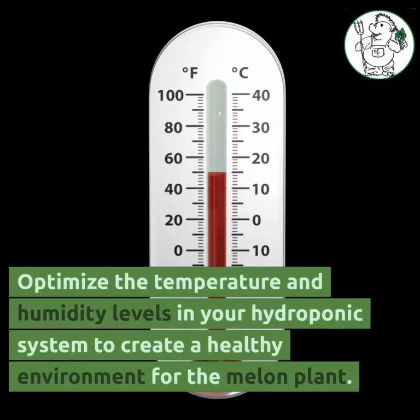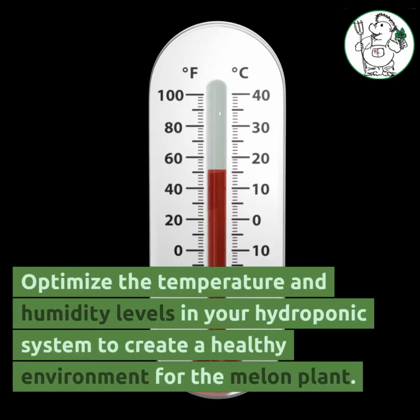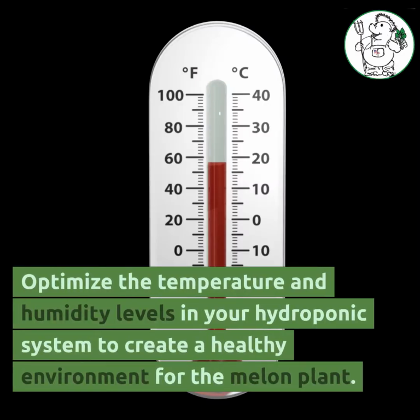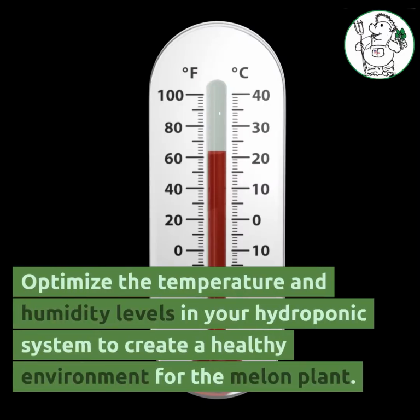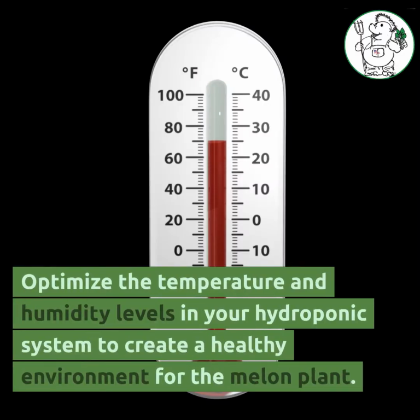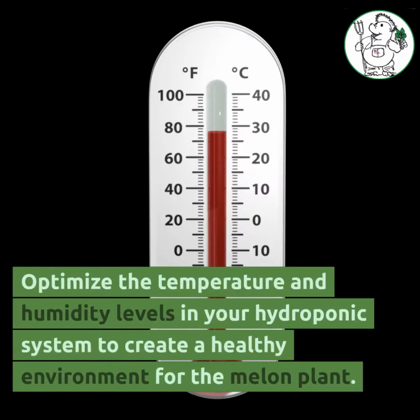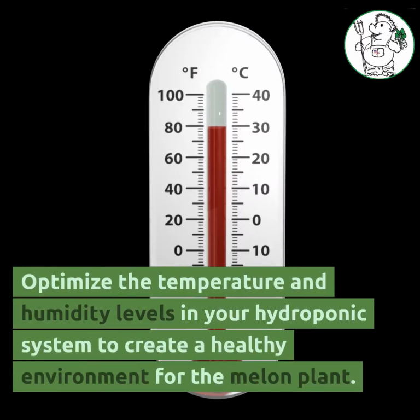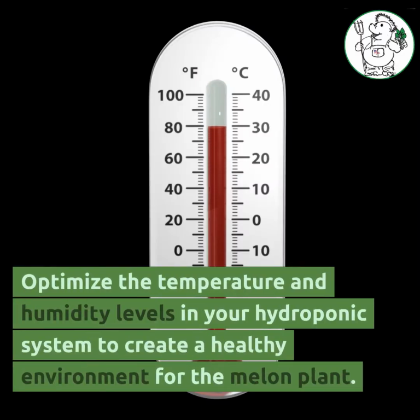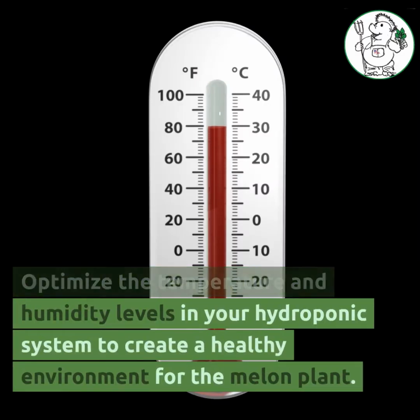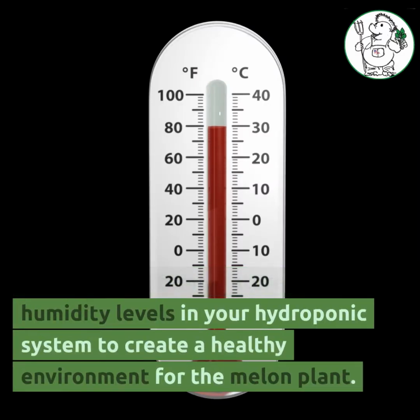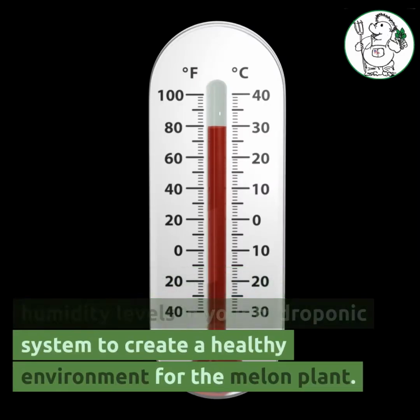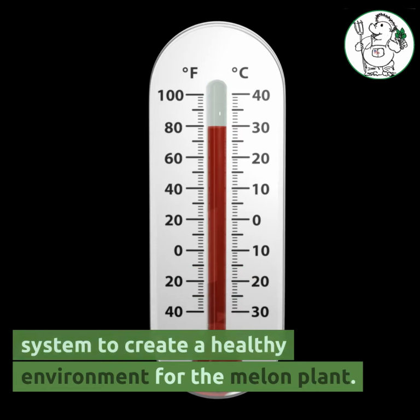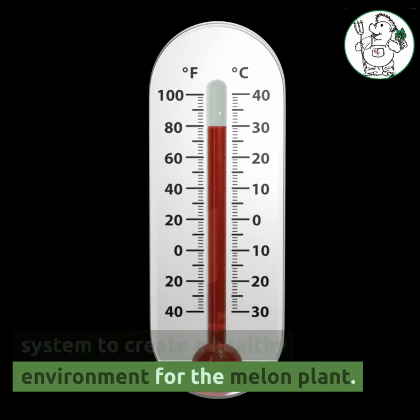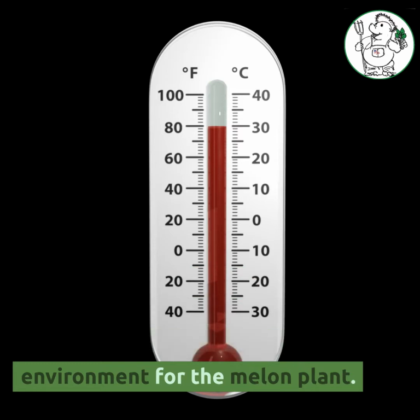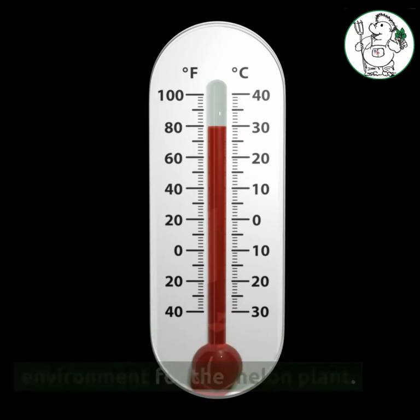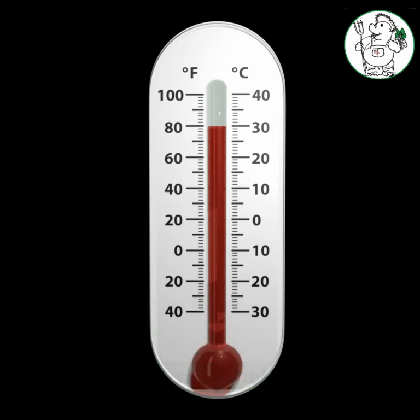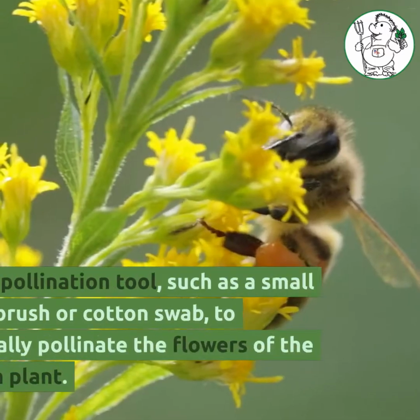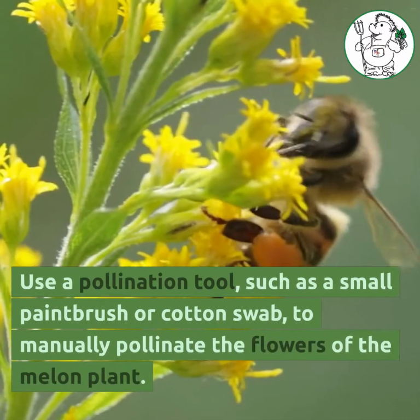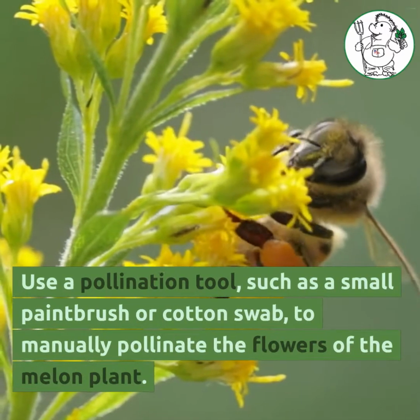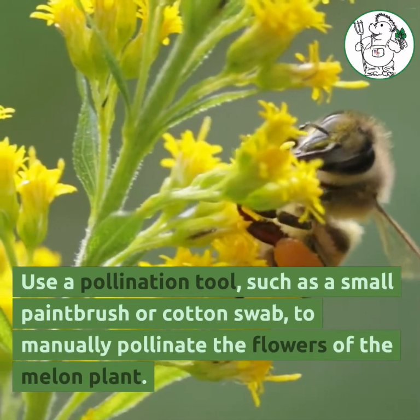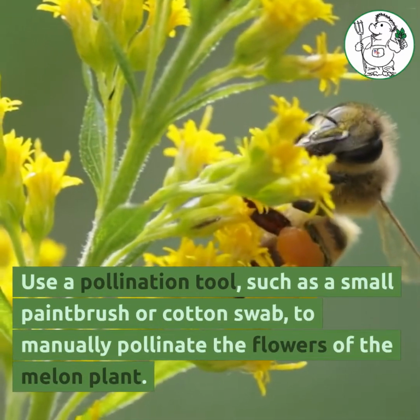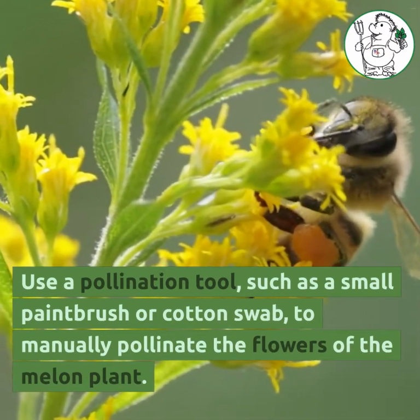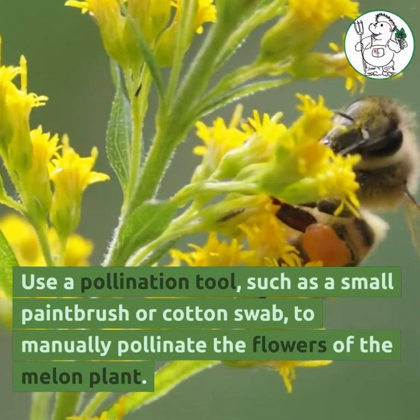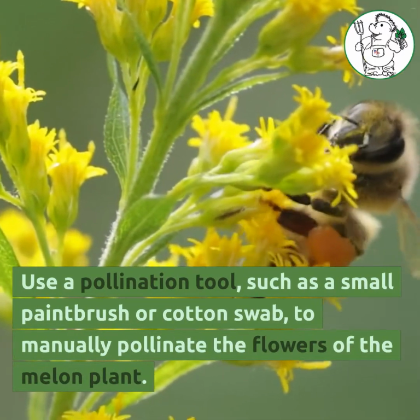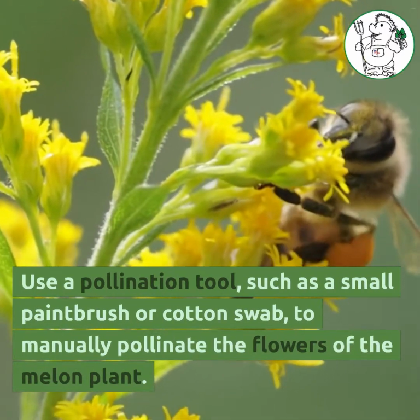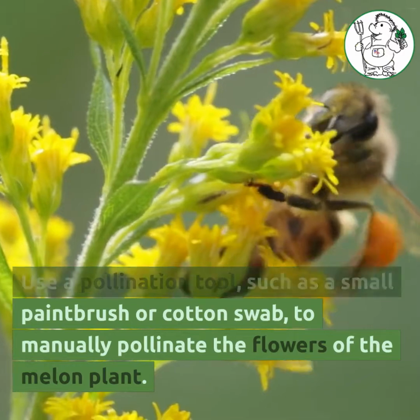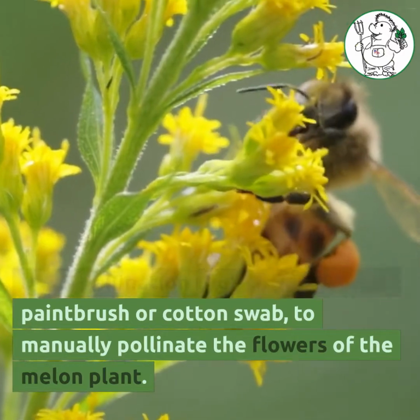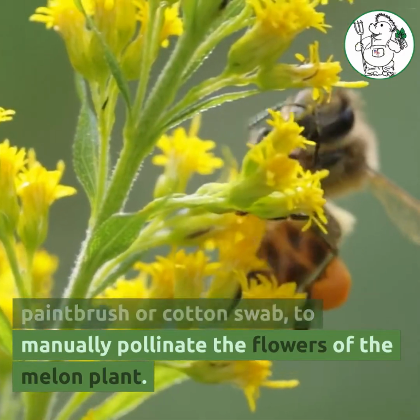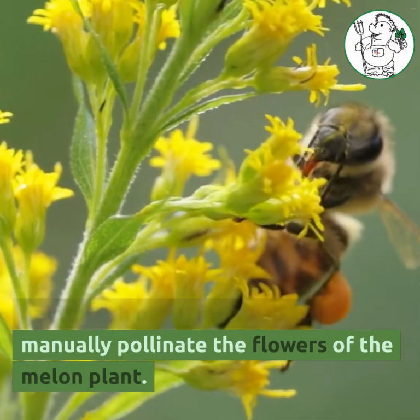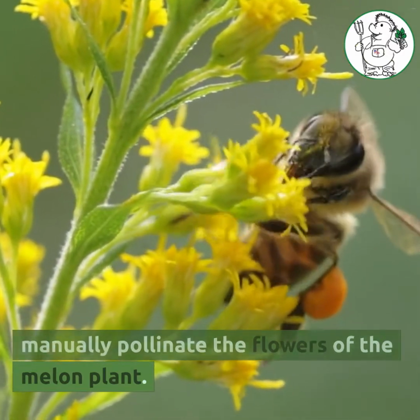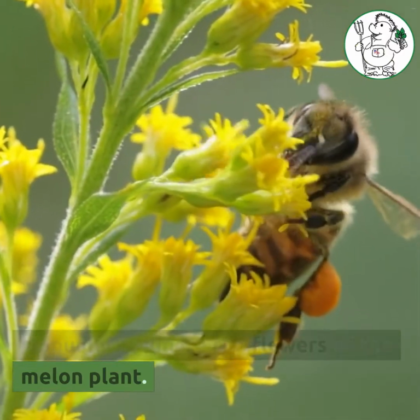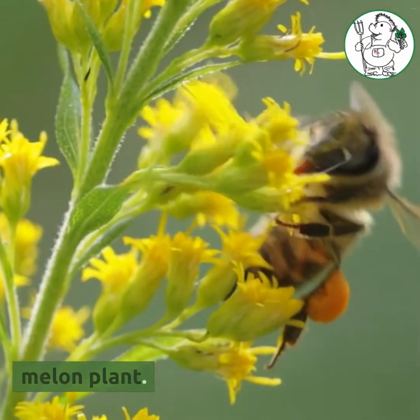Optimize the temperature and humidity levels in your hydroponic system to create a healthy environment for the melon plant. Use a pollination tool, such as a small paintbrush or cotton swab, to manually pollinate the flowers of the melon plant.